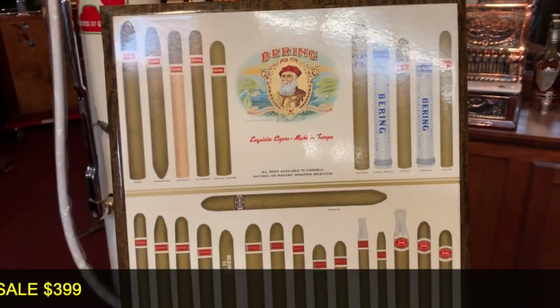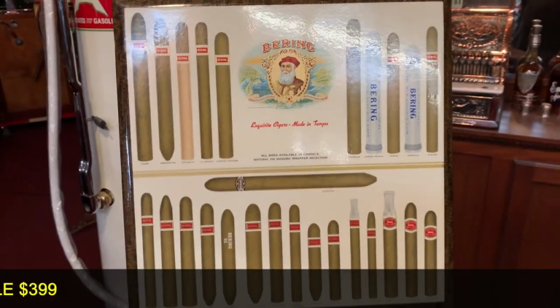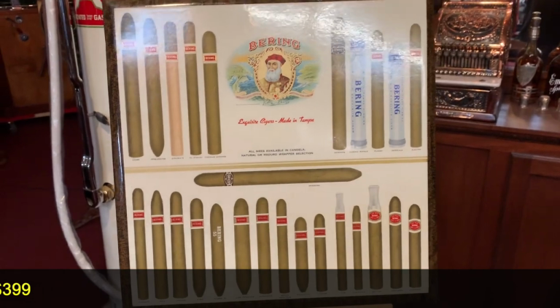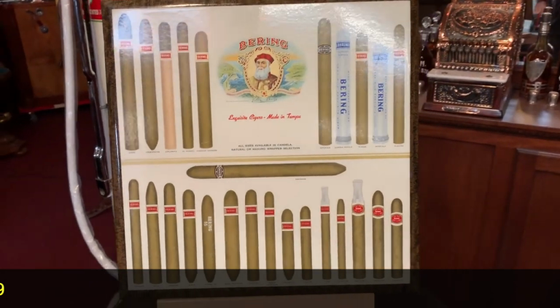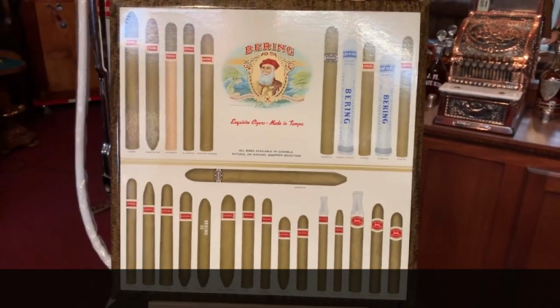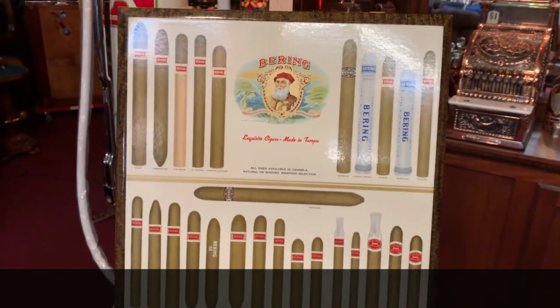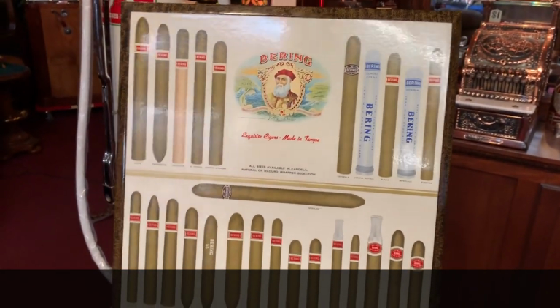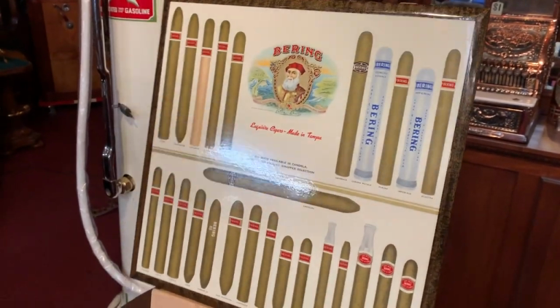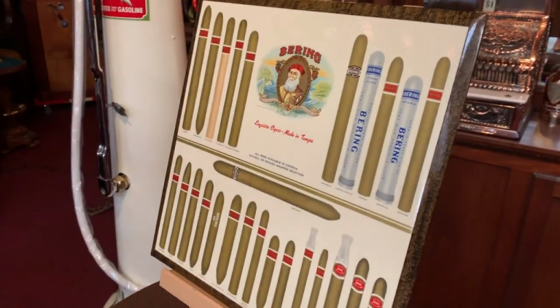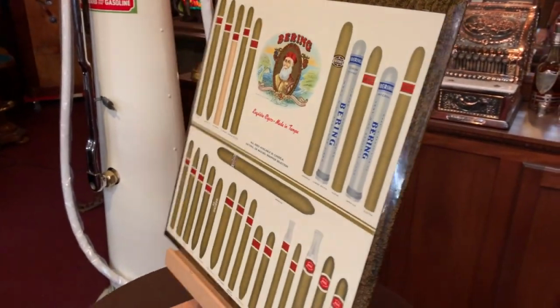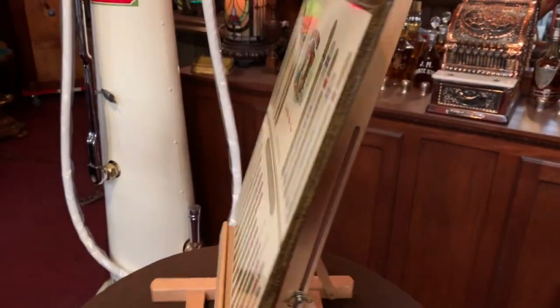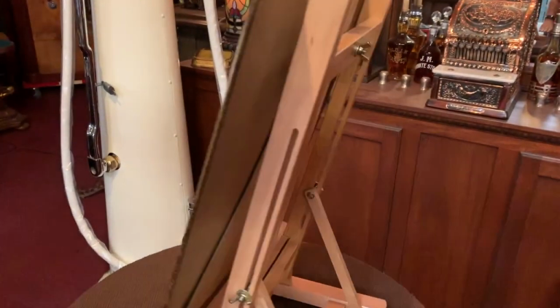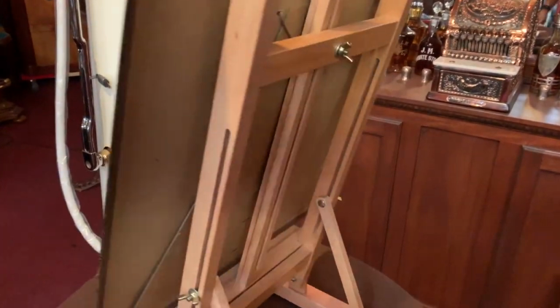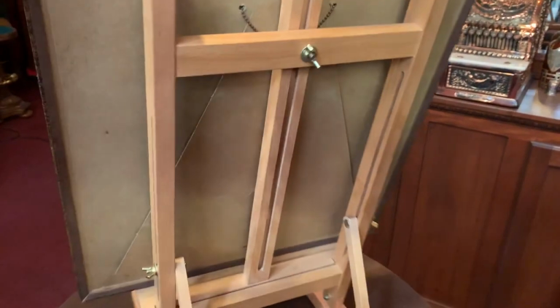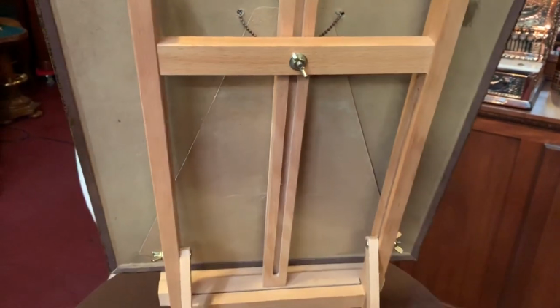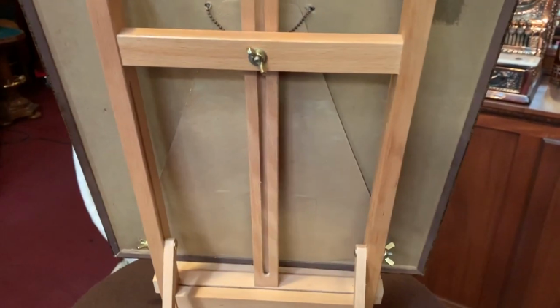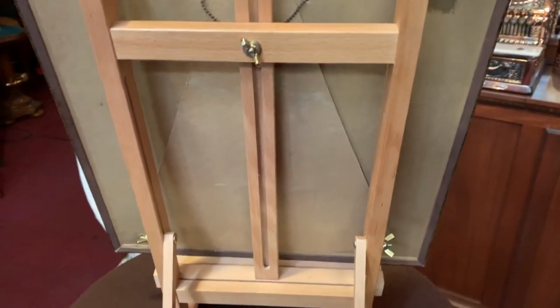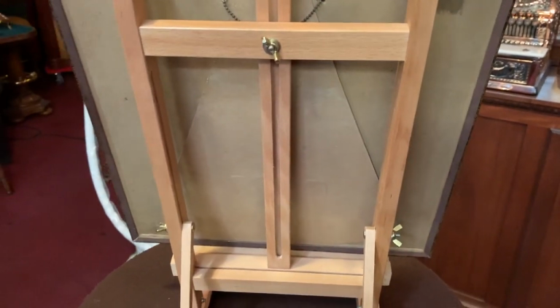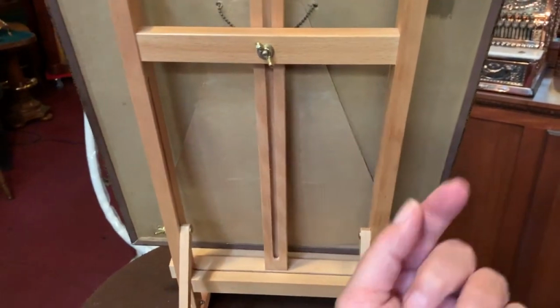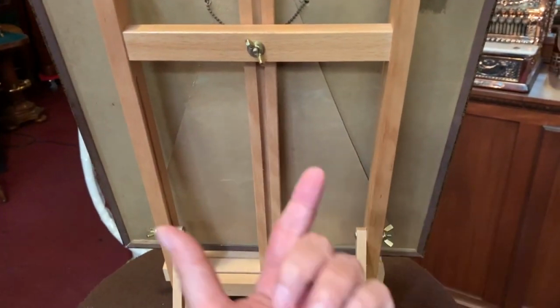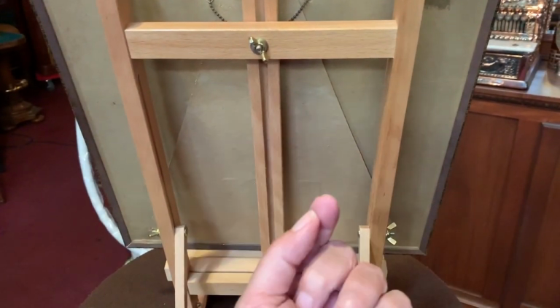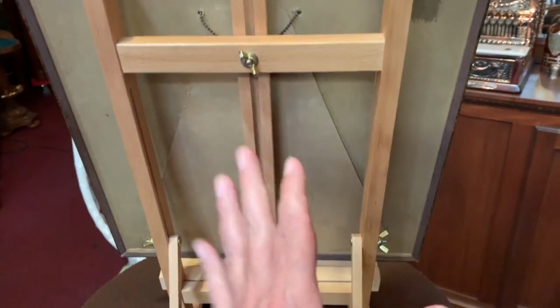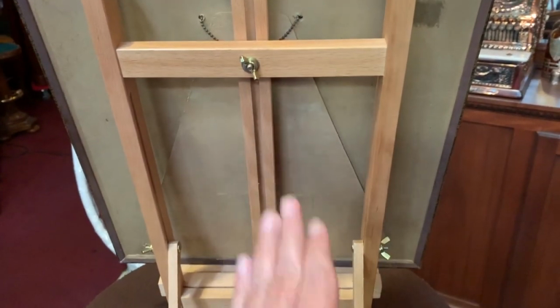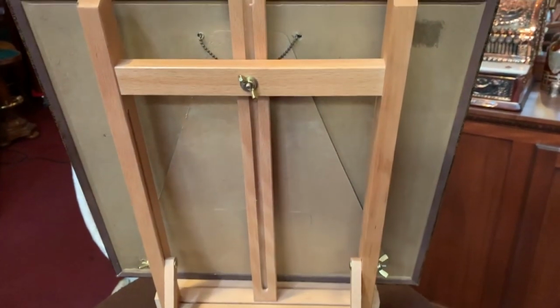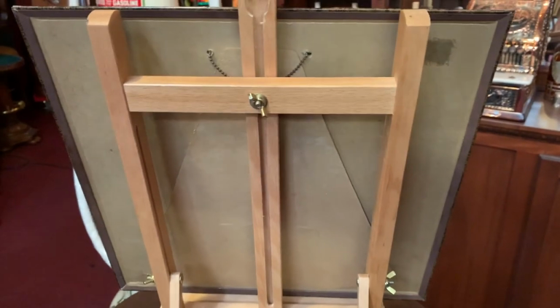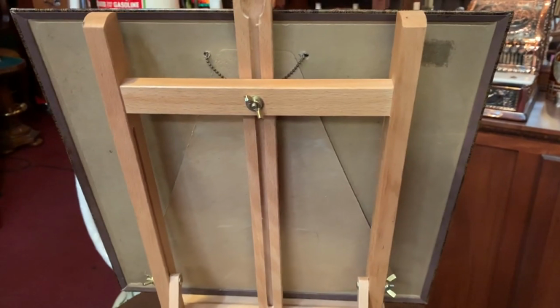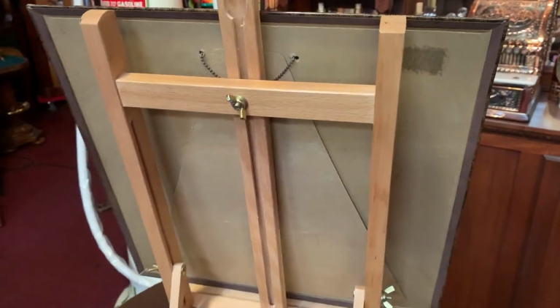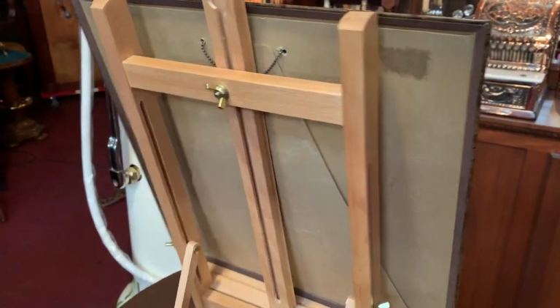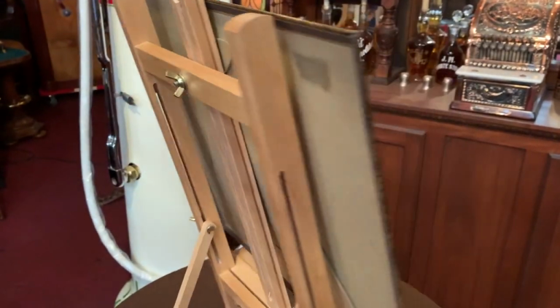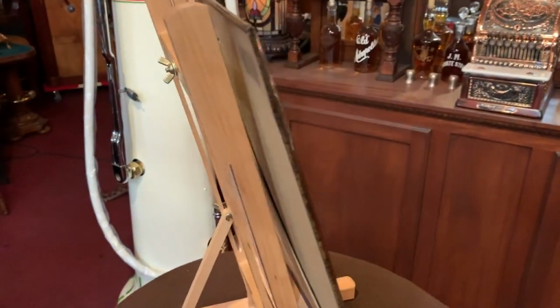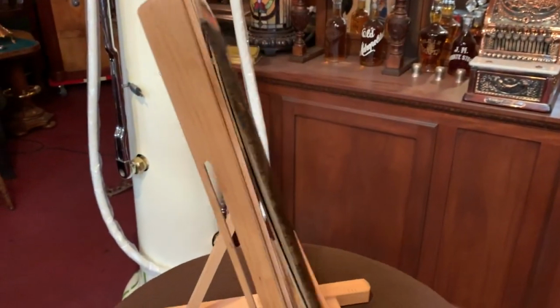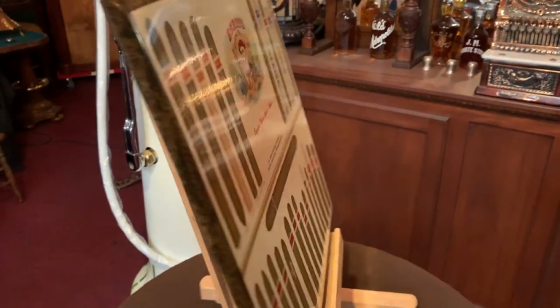This is new old stock, meaning it's never been used before. If you take a look at the back of it, it is made to either hang on the wall or punch out the back you see there — it would sit on the counter. We are not going to punch it out because it's new old stock, it's never been touched before.